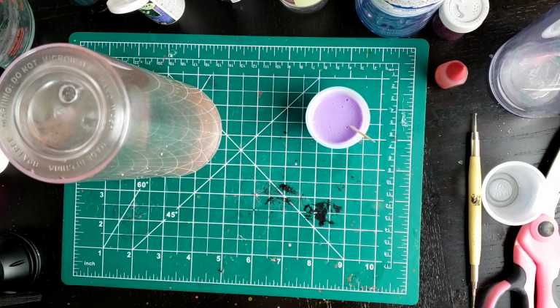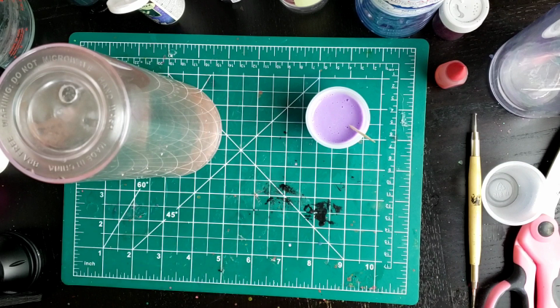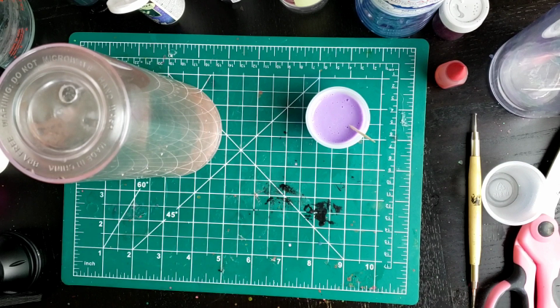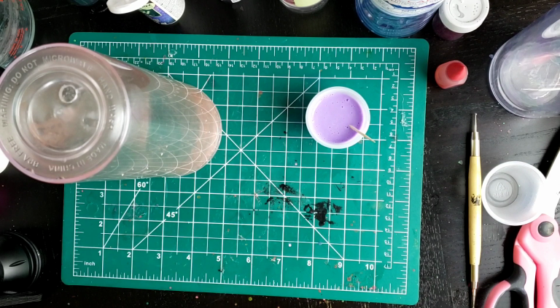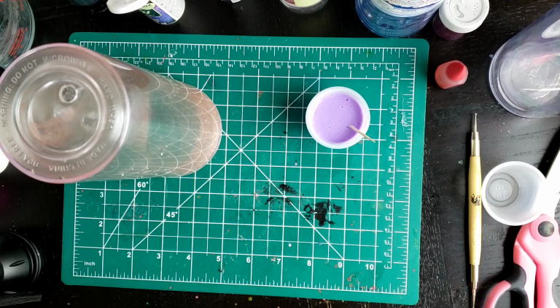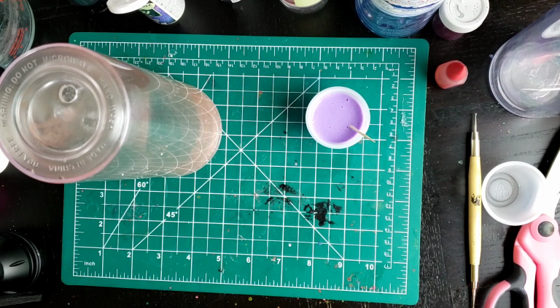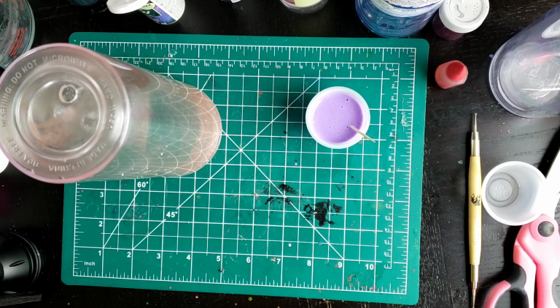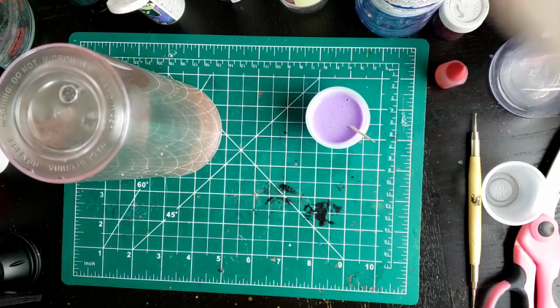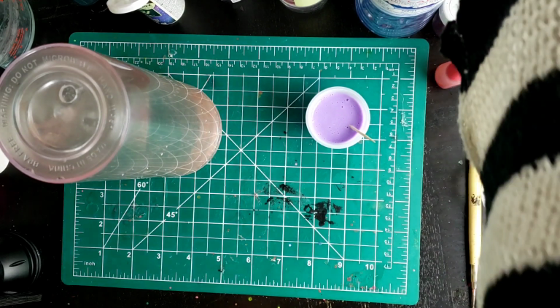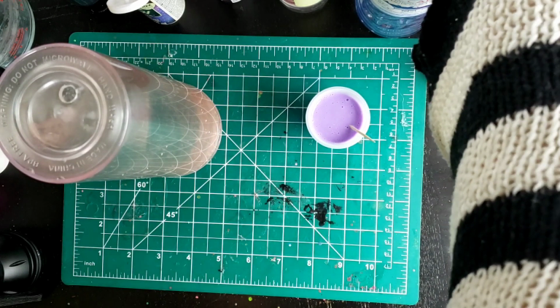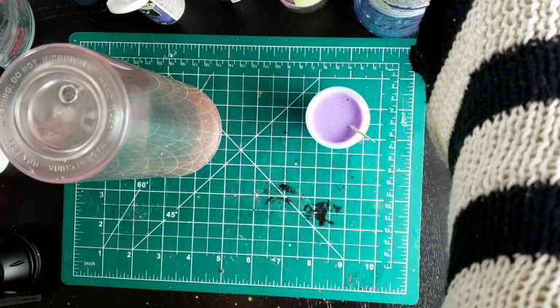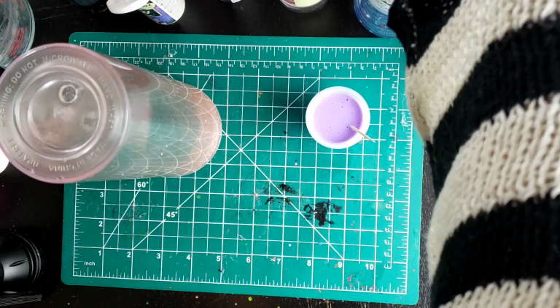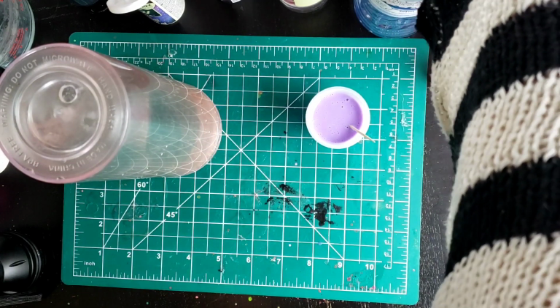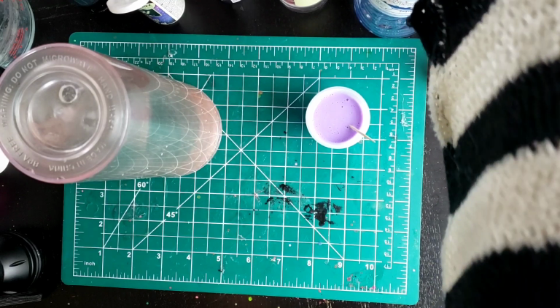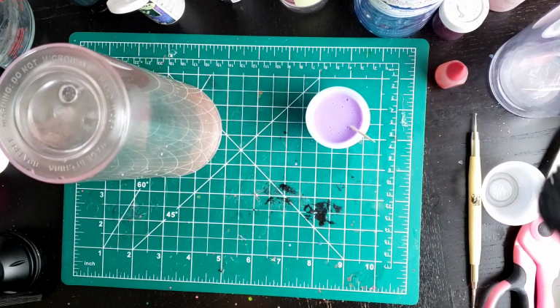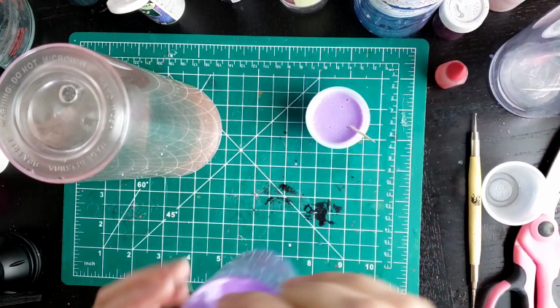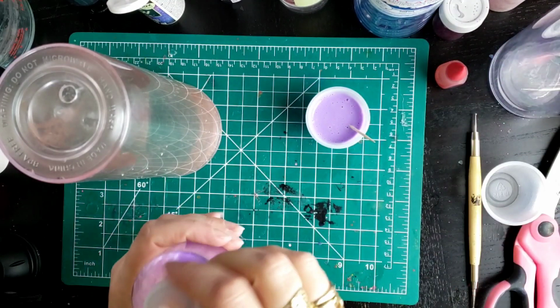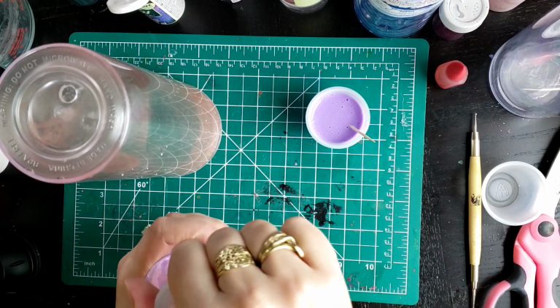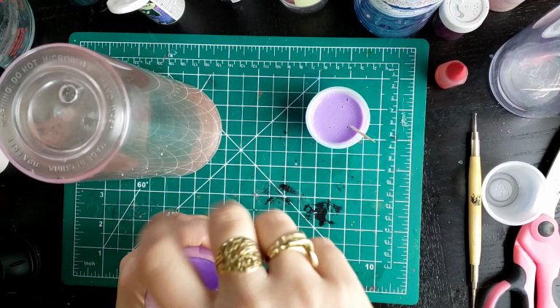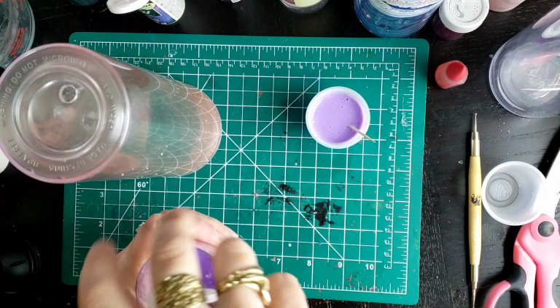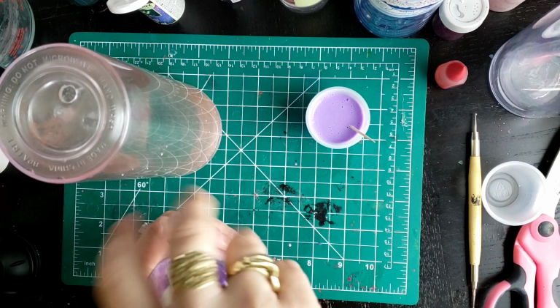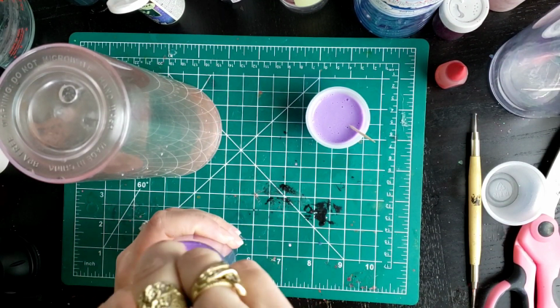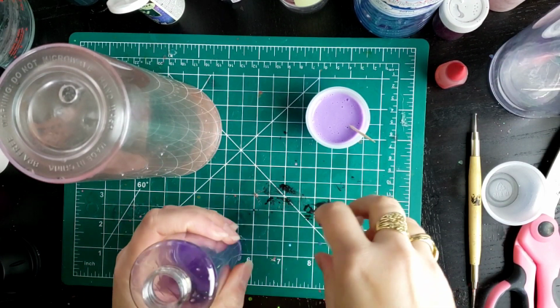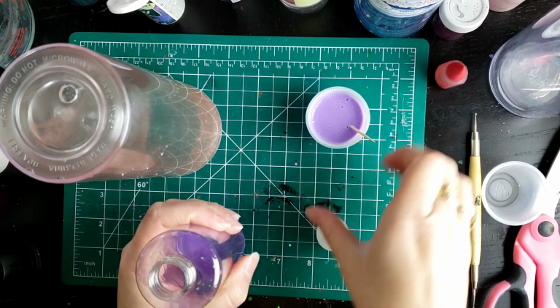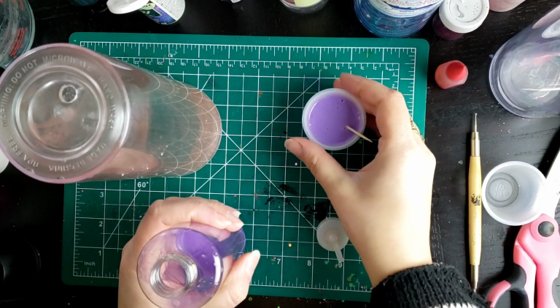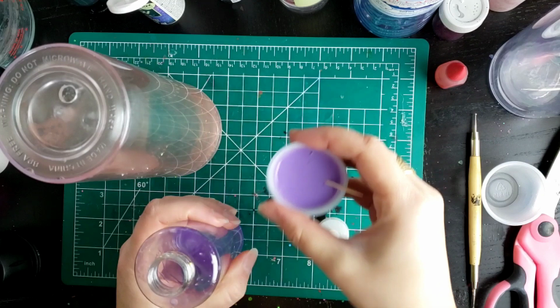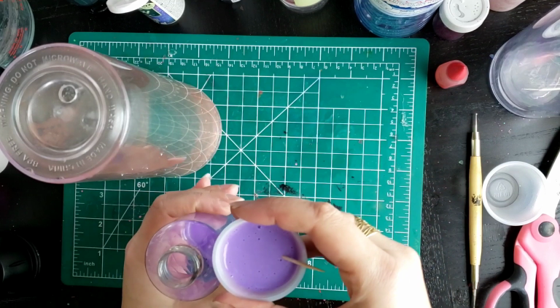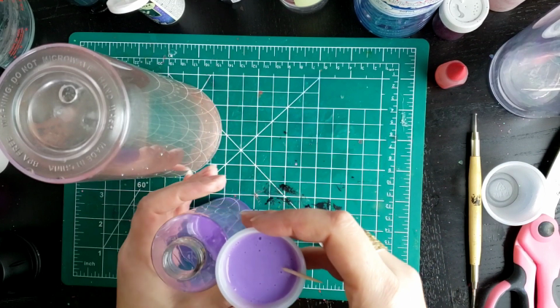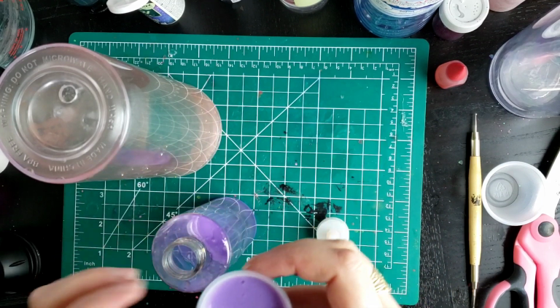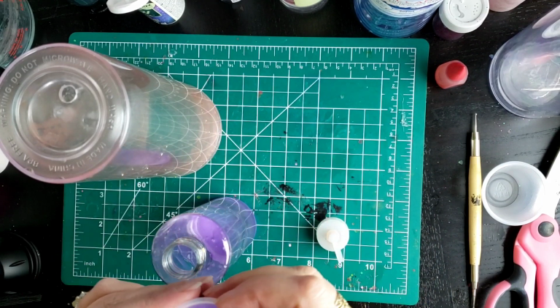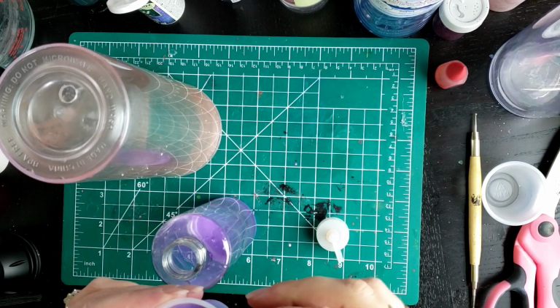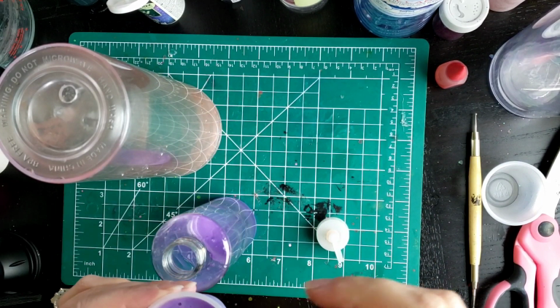We're just going to use a squeeze bottle to add this. We're going to put this into the squeeze bottle and then pour it in, because that's going to make it a little easier.